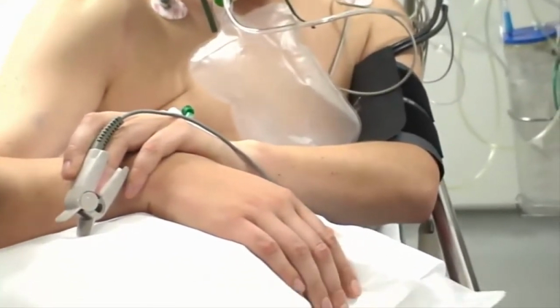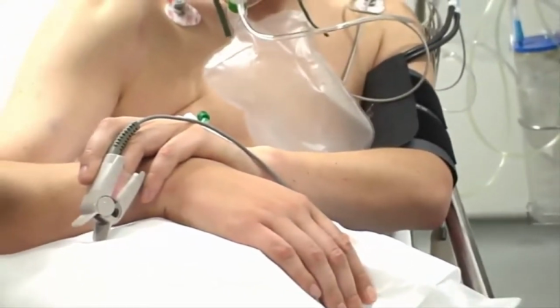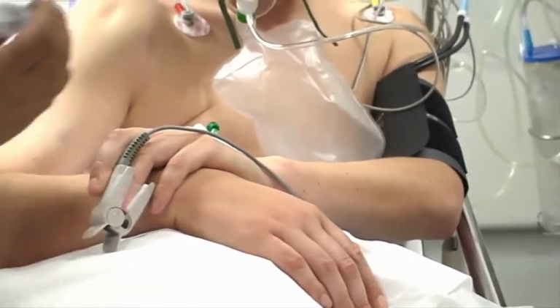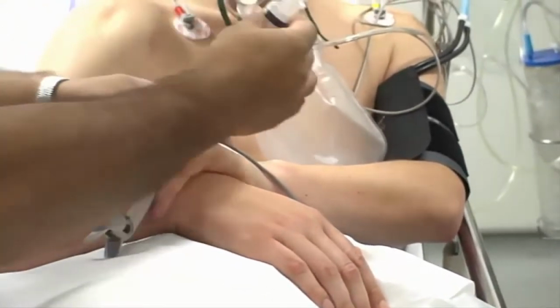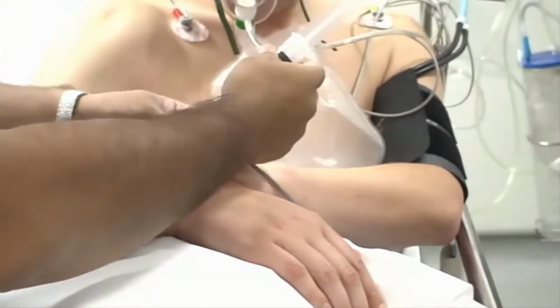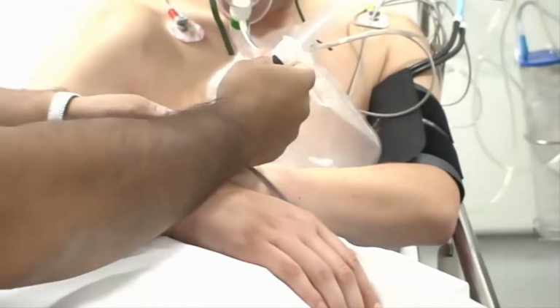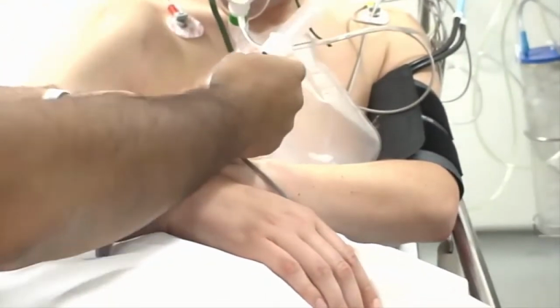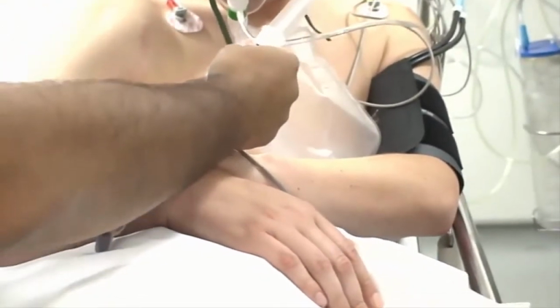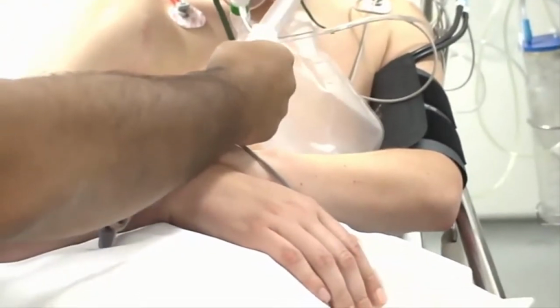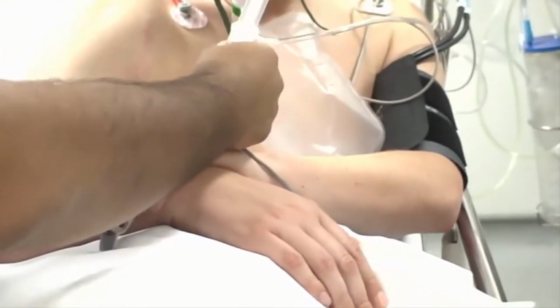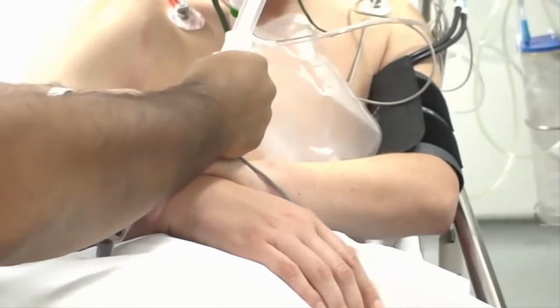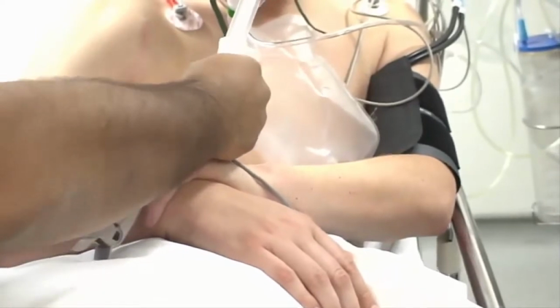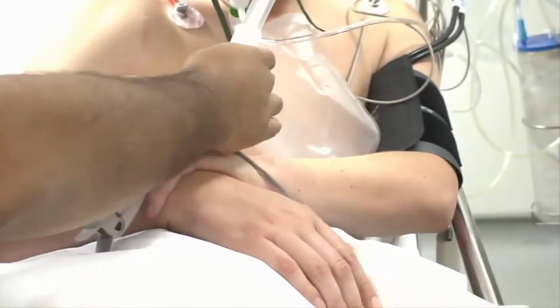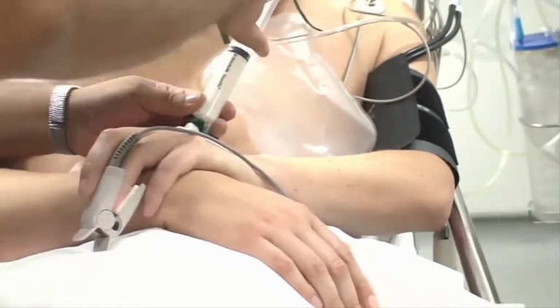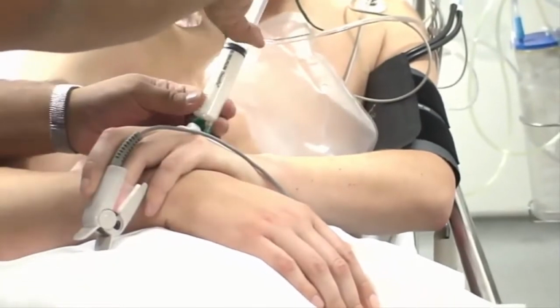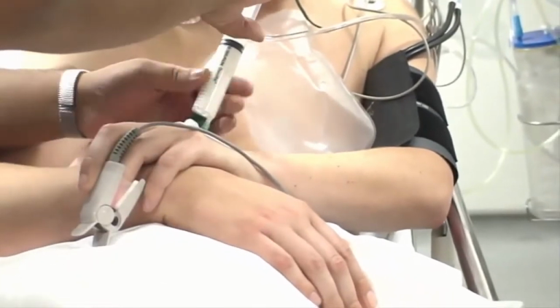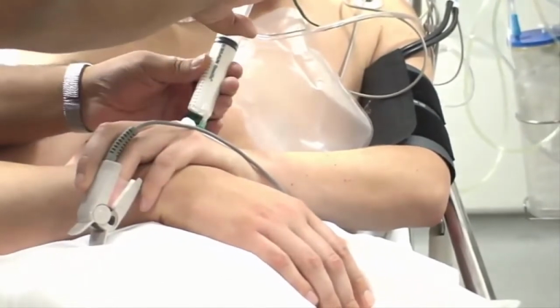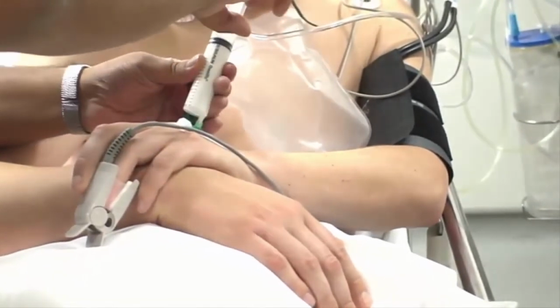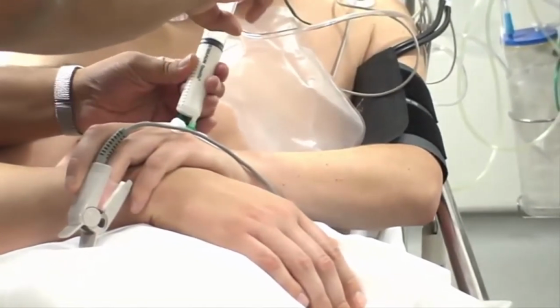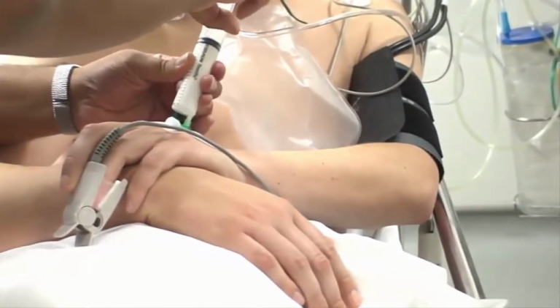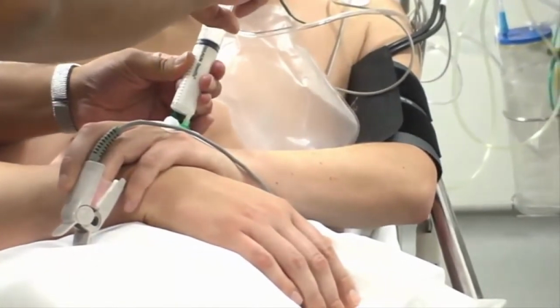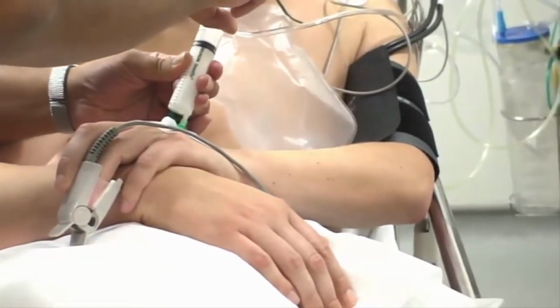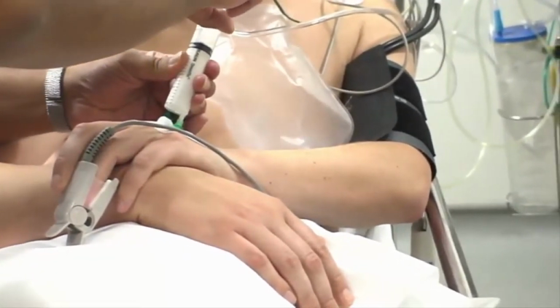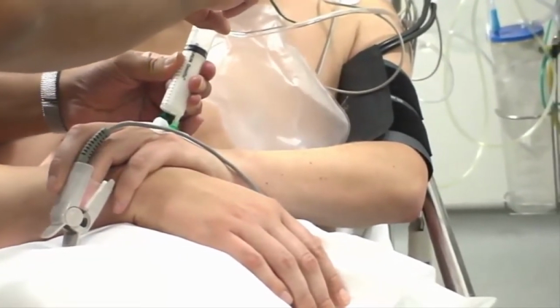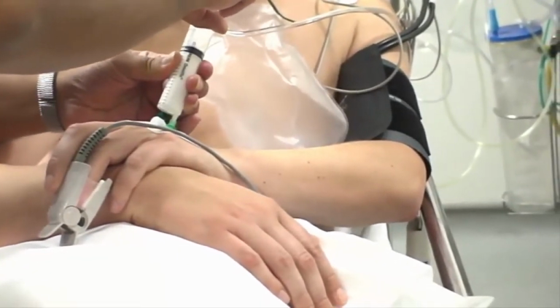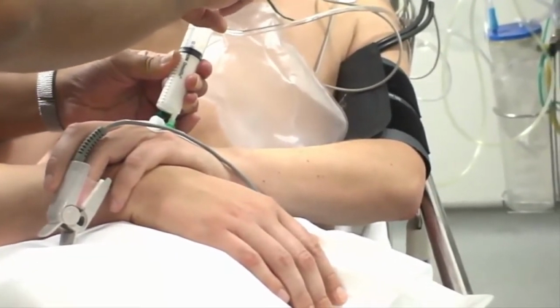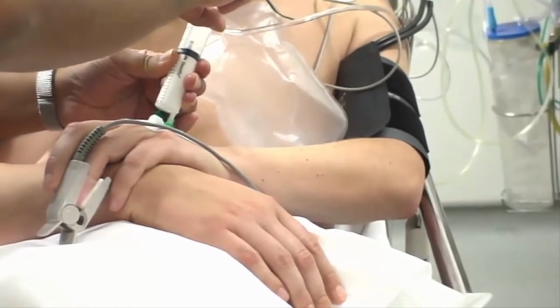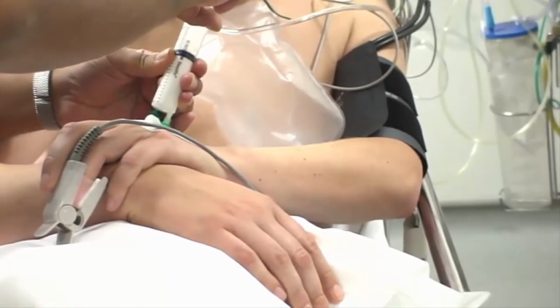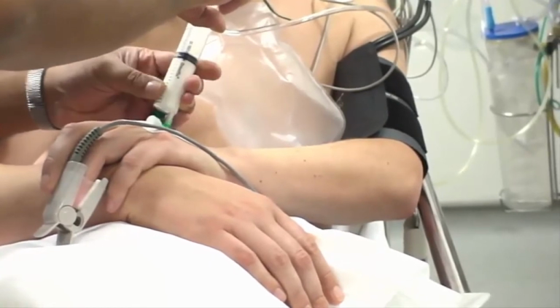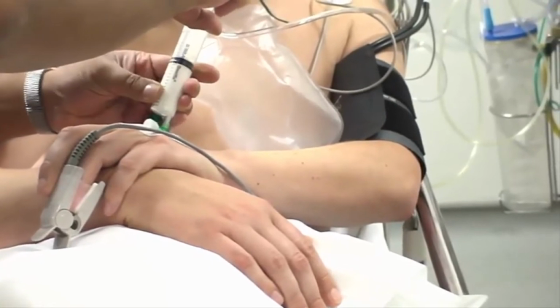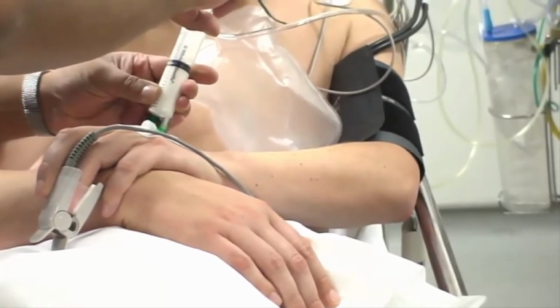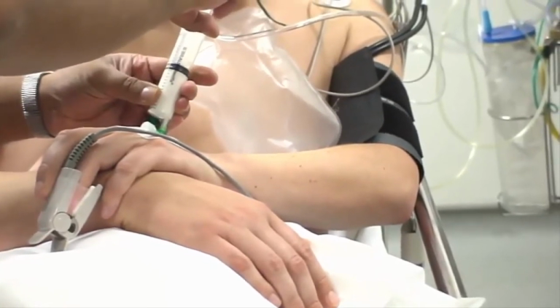Here's the propofol being given, and then sufficient time is going to be allowed for that to work before the shoulder is manipulated.